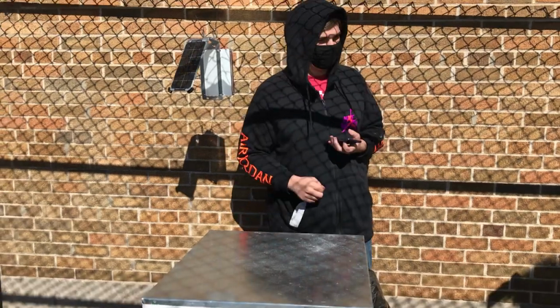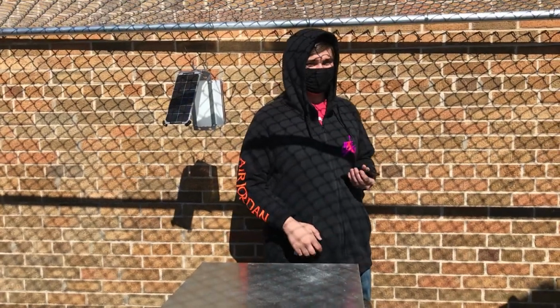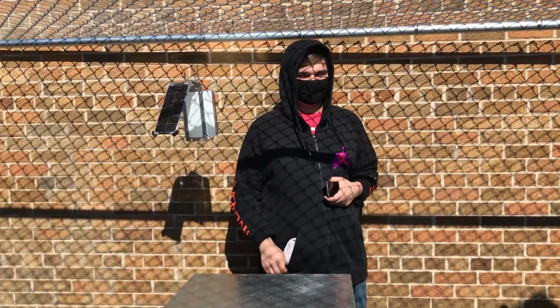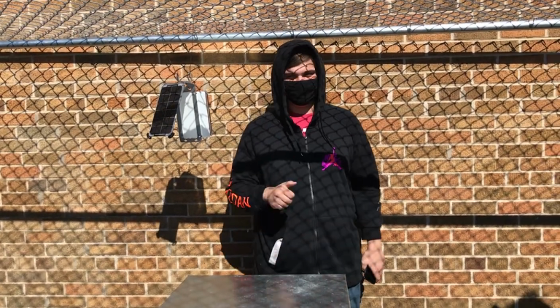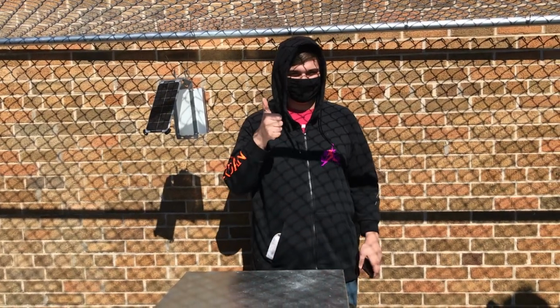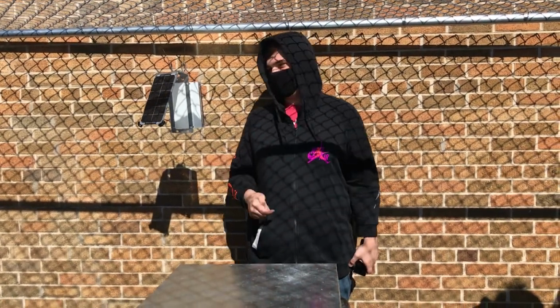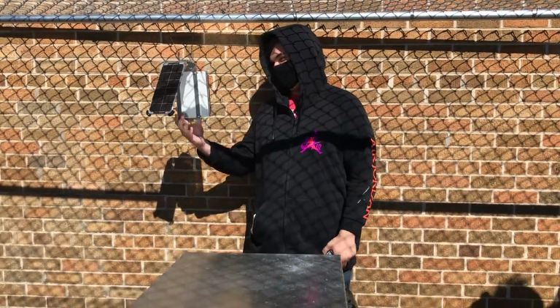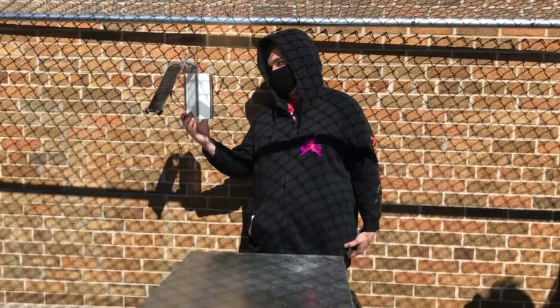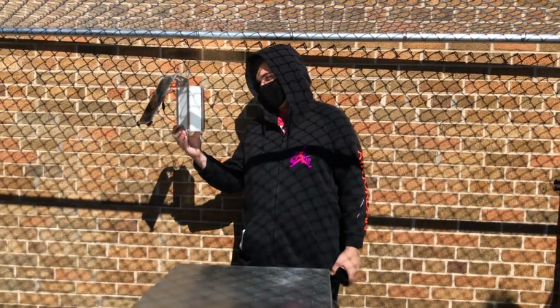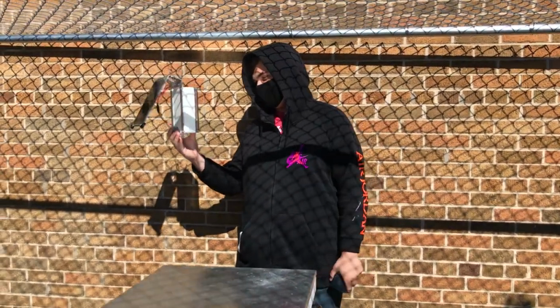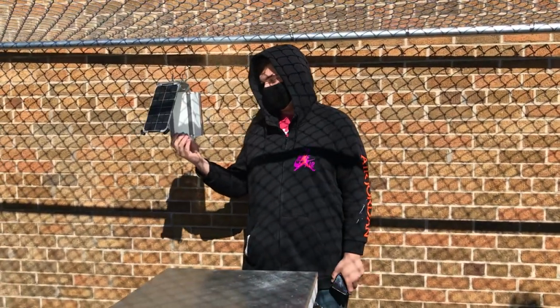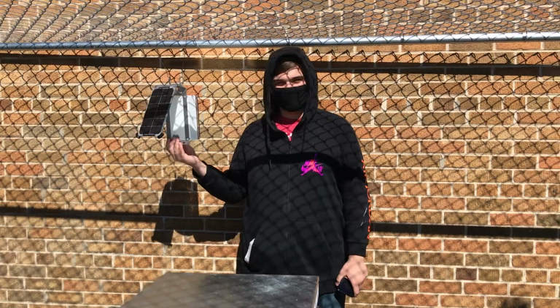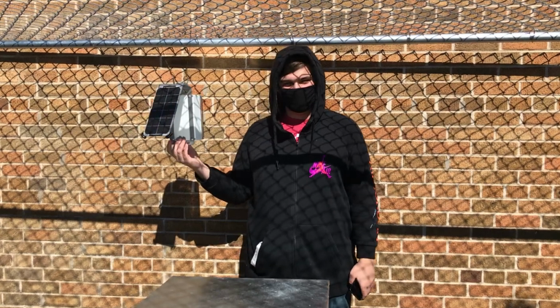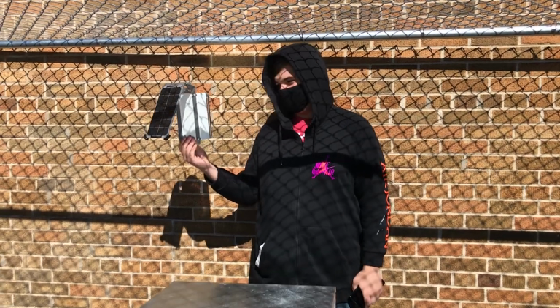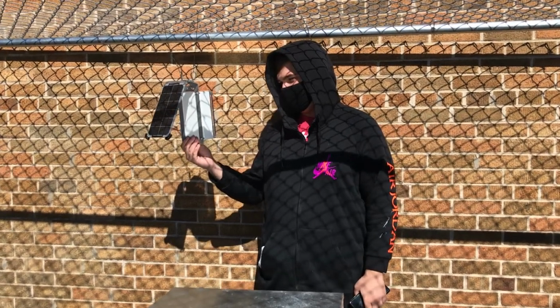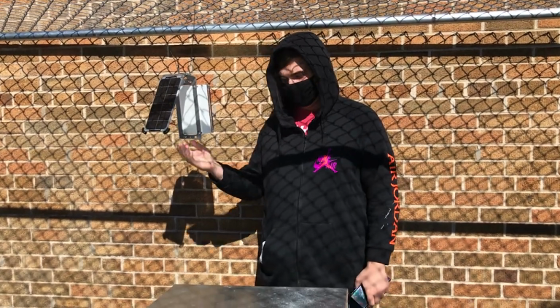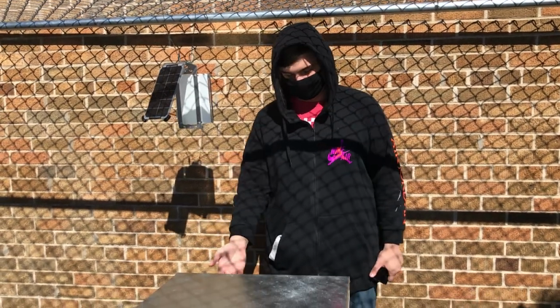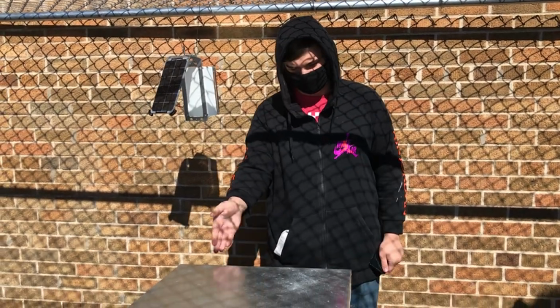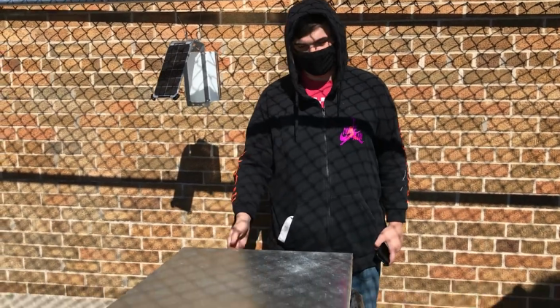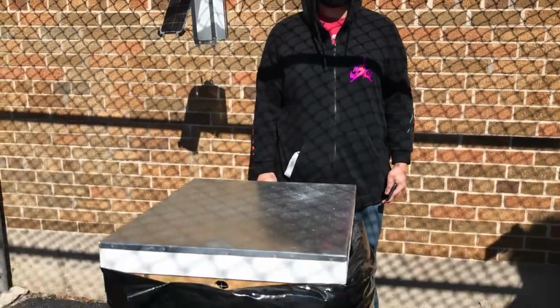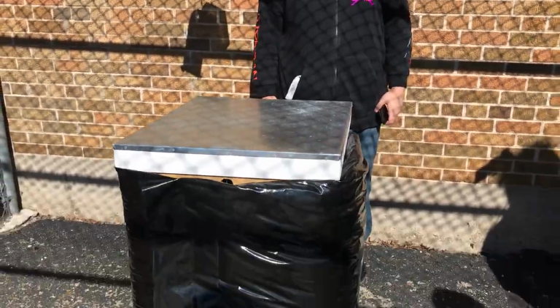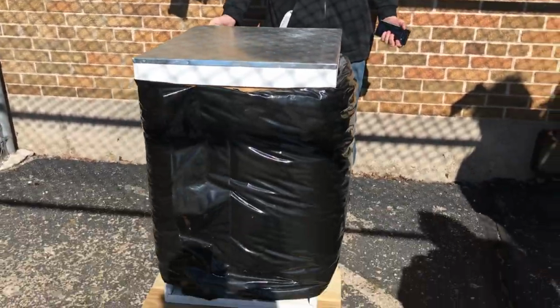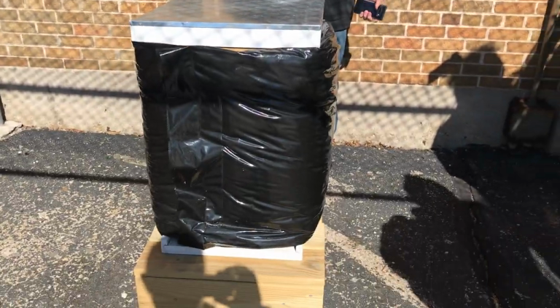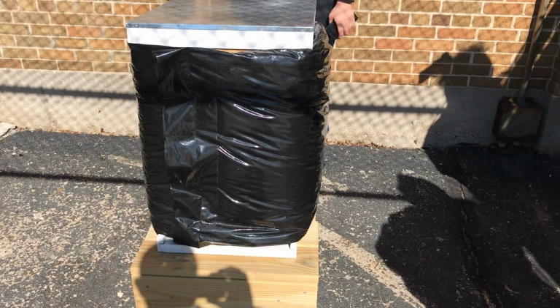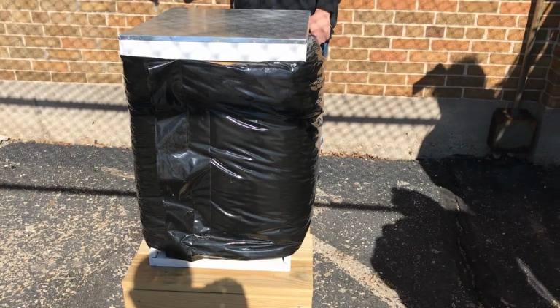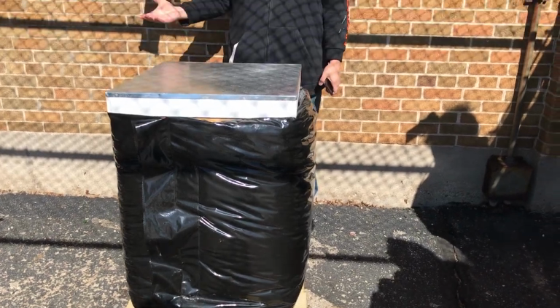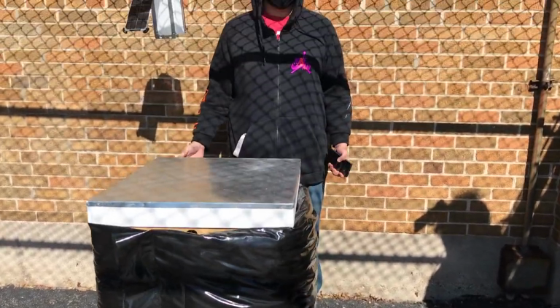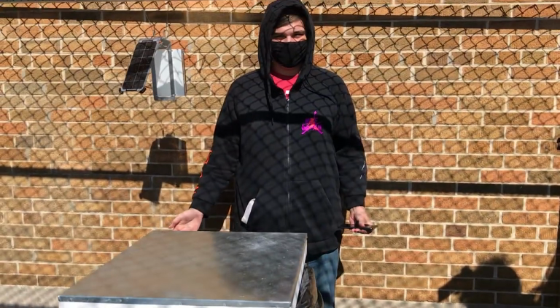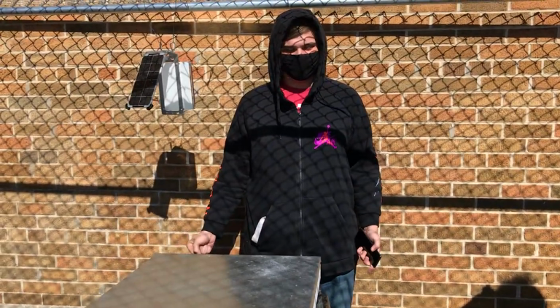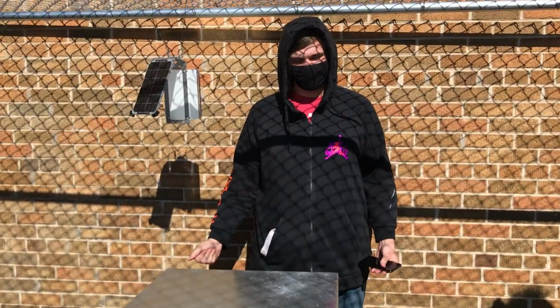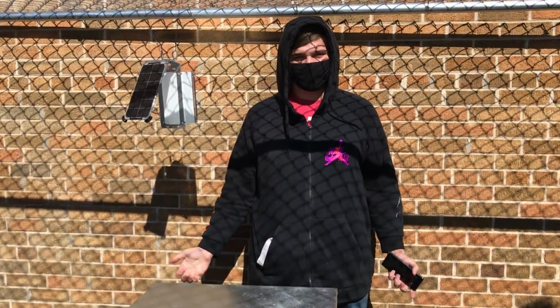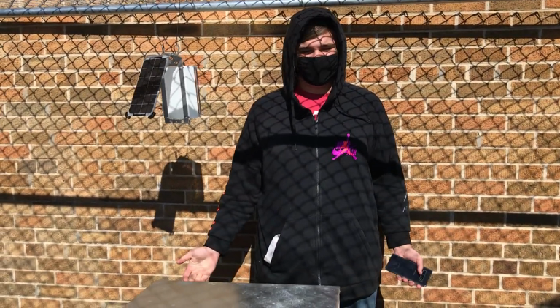Here we are at the Docky Beehive. Justin, tell us what's going on. I'm setting up the Wi-Fi for all the temperature probes and the humidity. So we connect to our internet and then get readings, so we can send it to the website and get data.